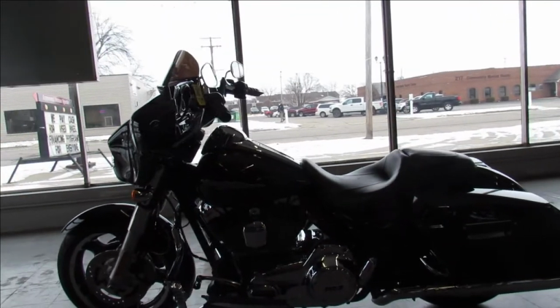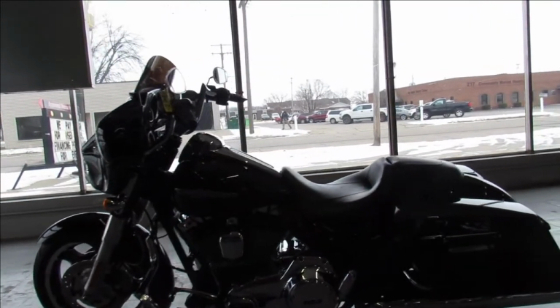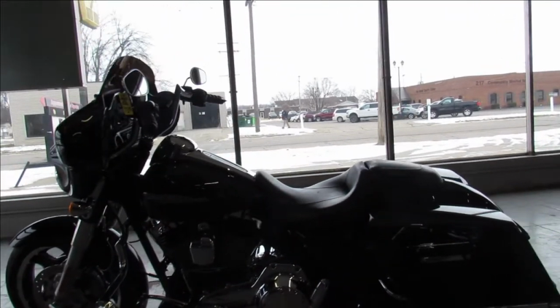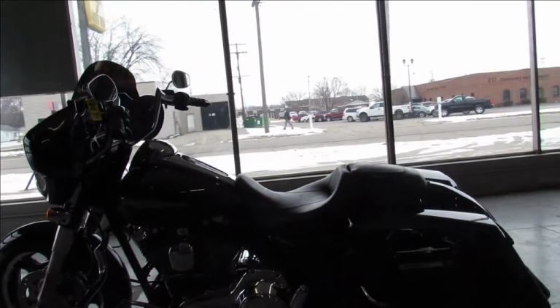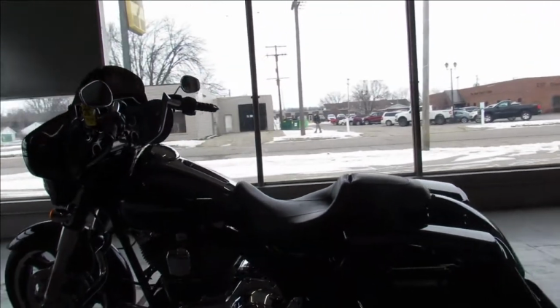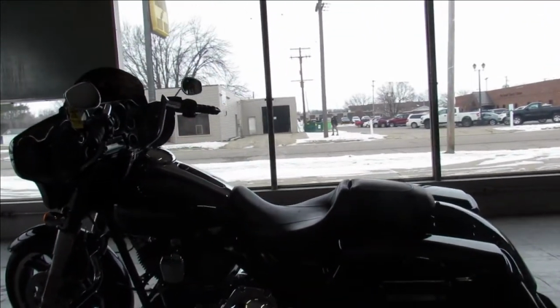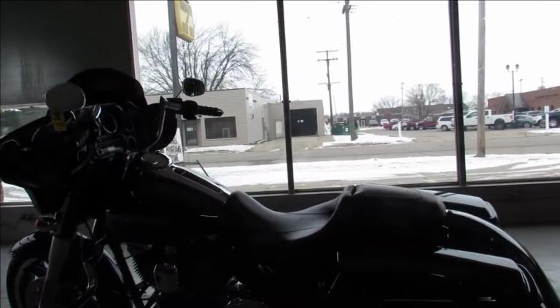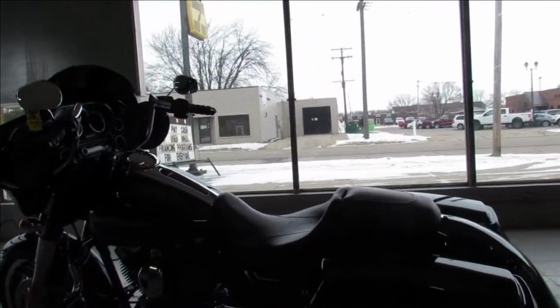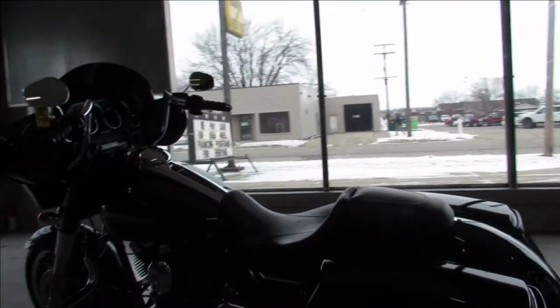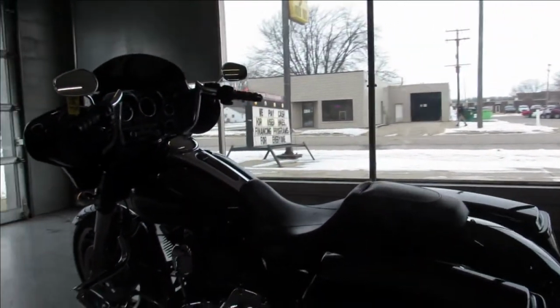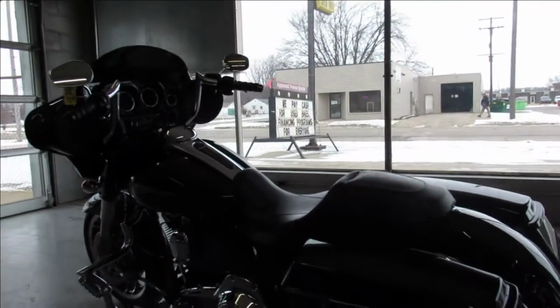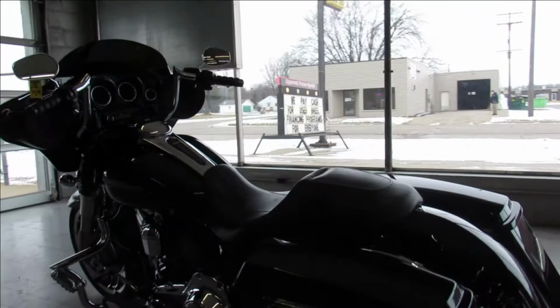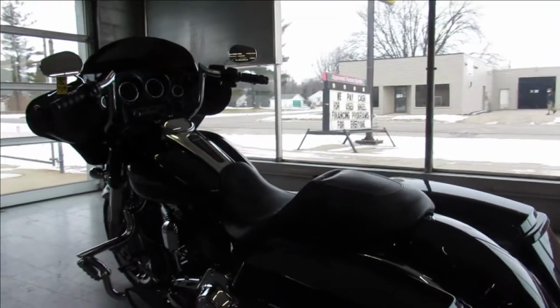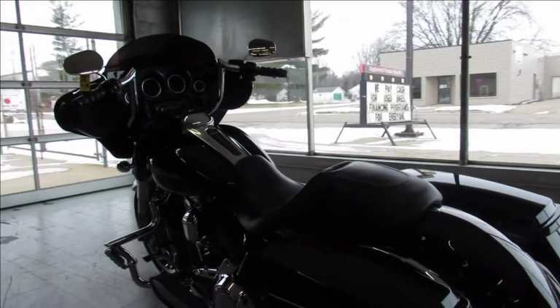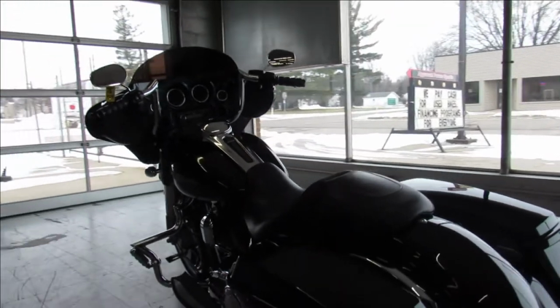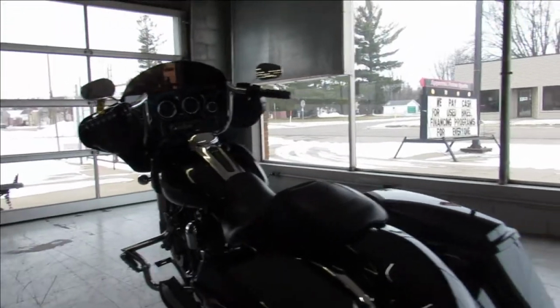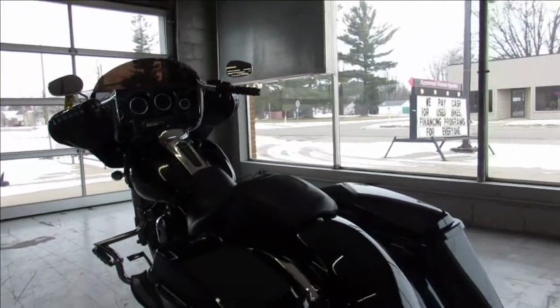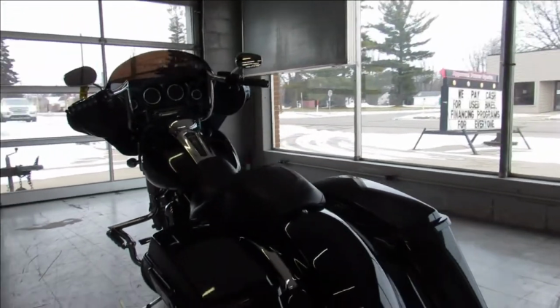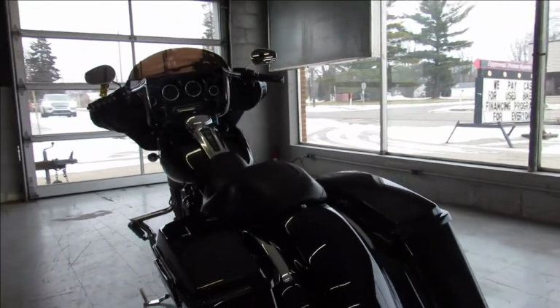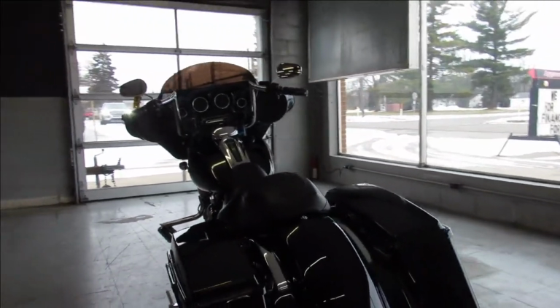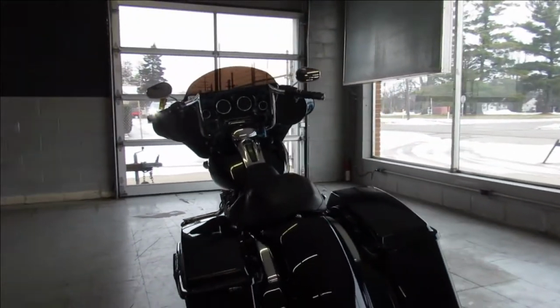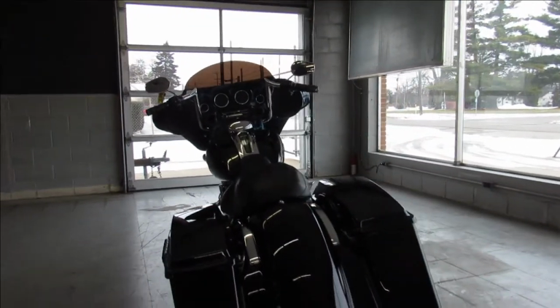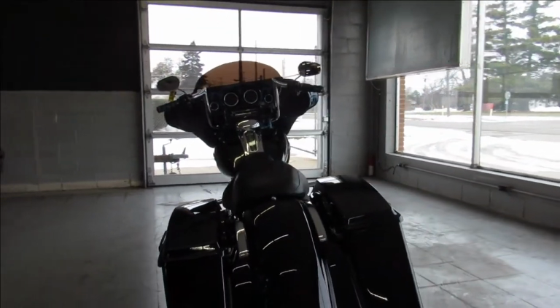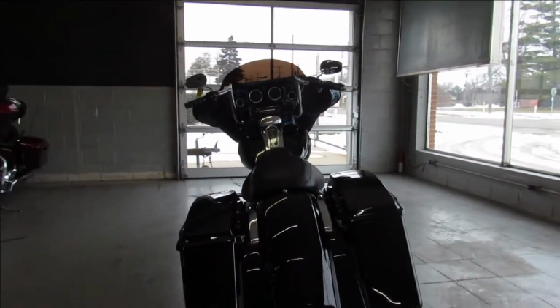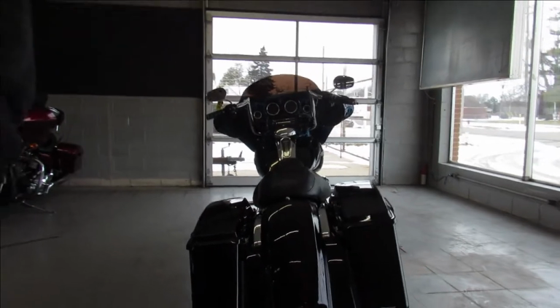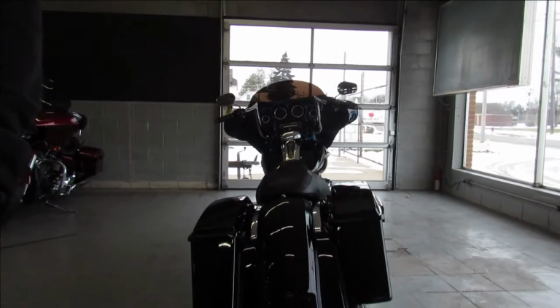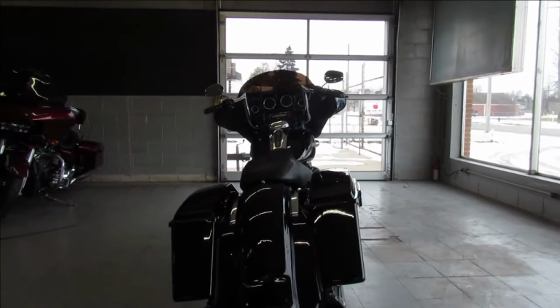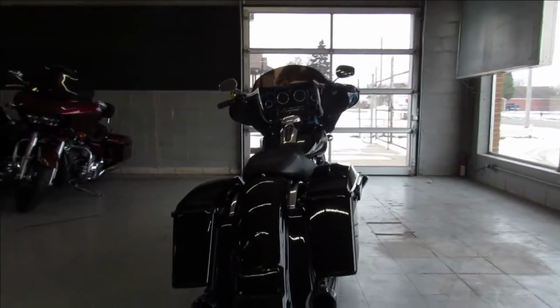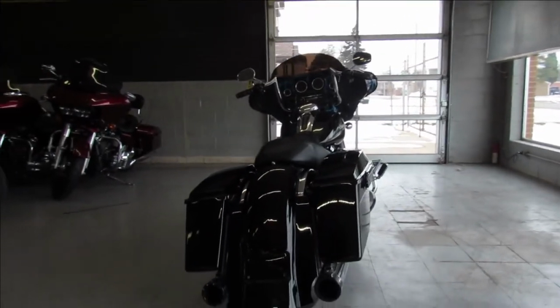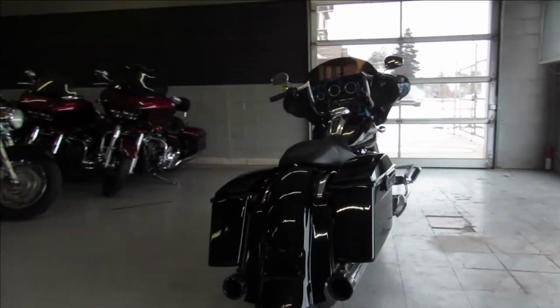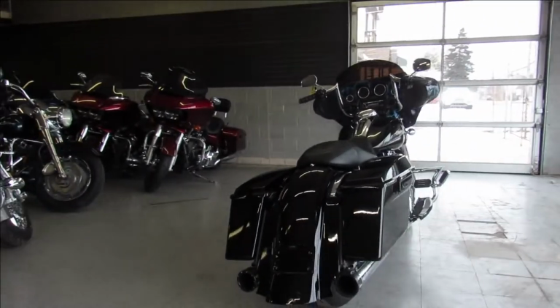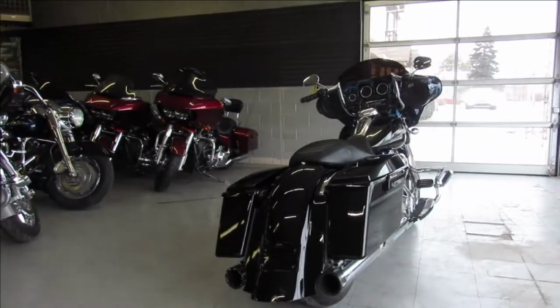That's a 2013 Street Glide for only $12,499 — guaranteed financing, leasing programs, layaway programs. Your trades are always welcome. It's 810-648-9500.